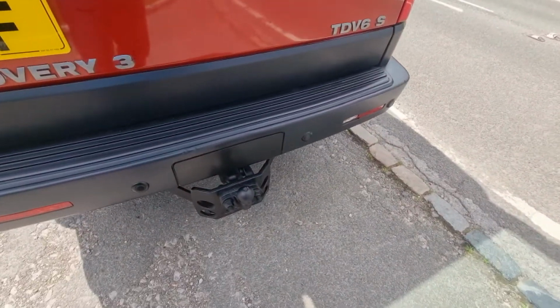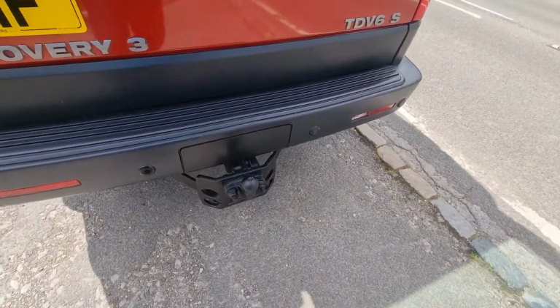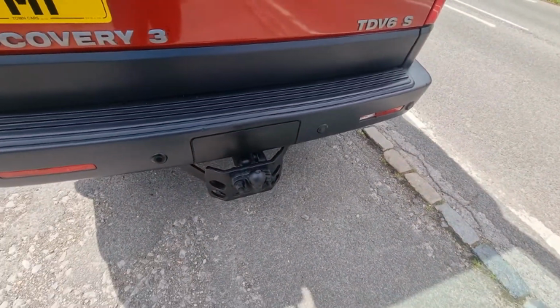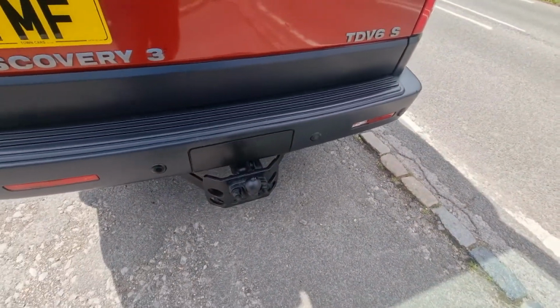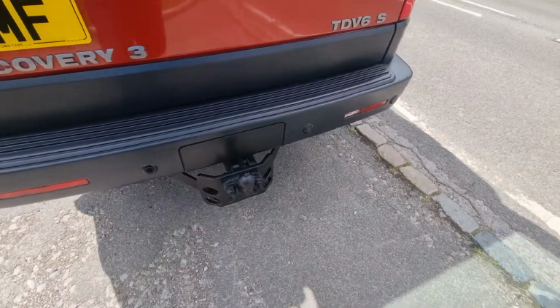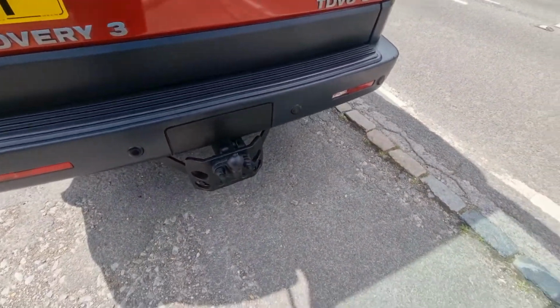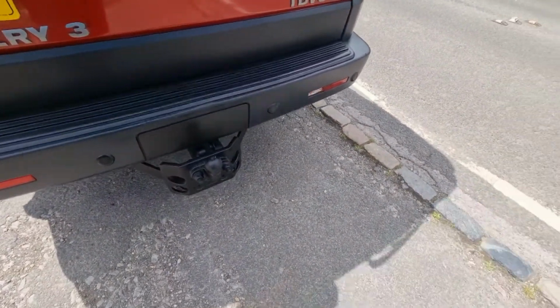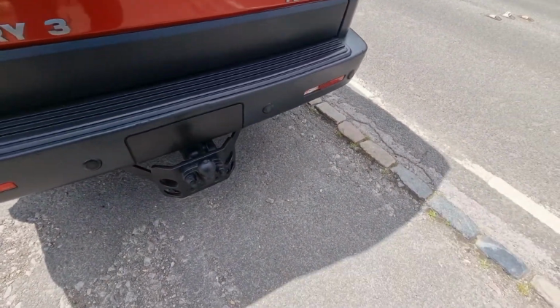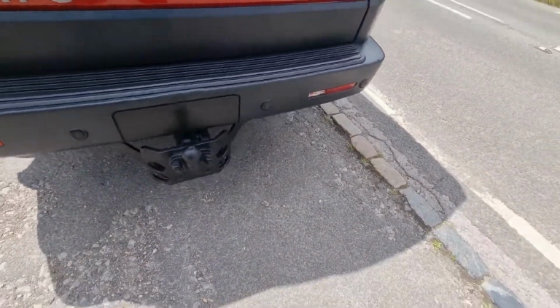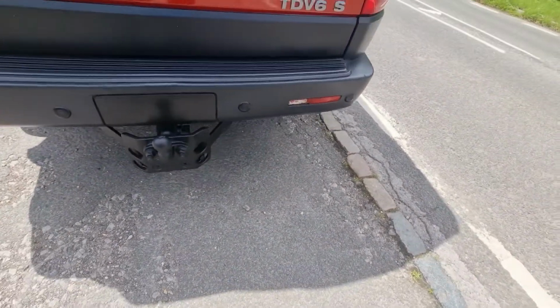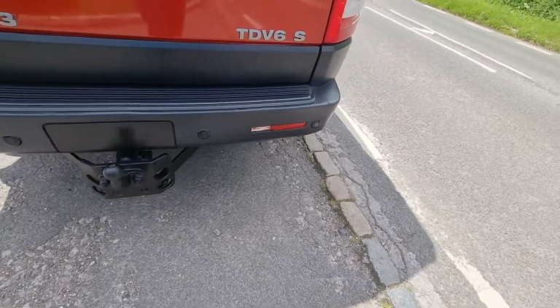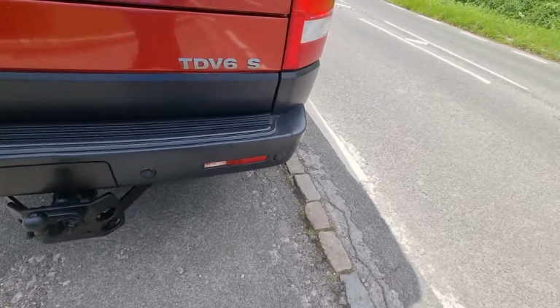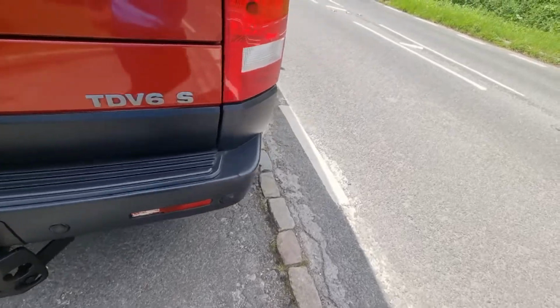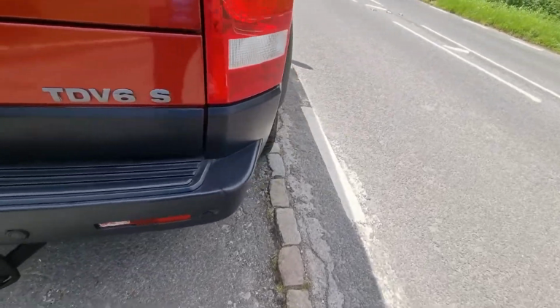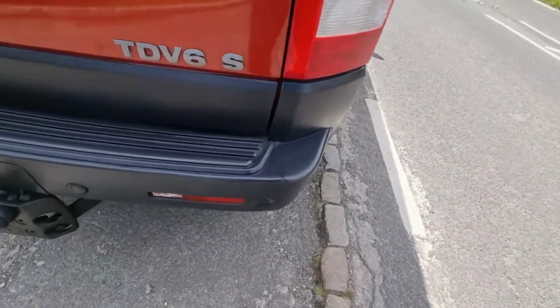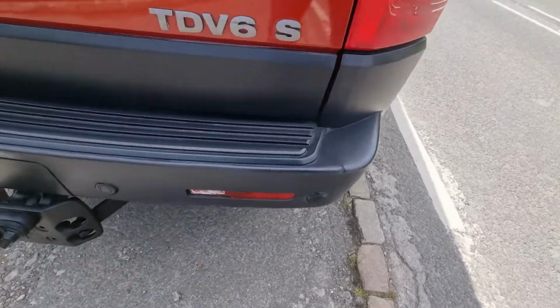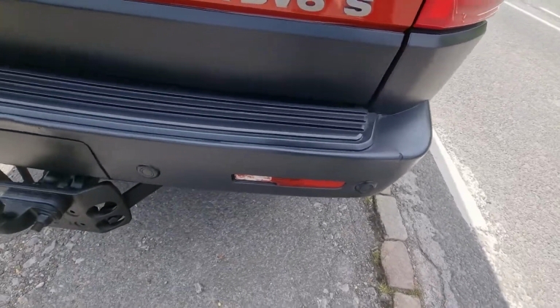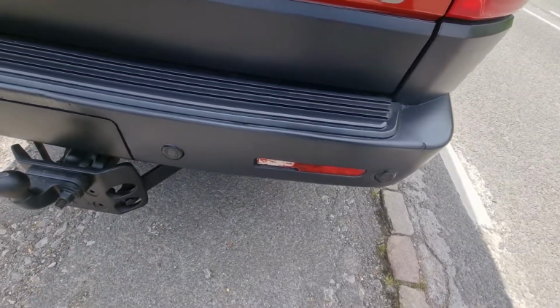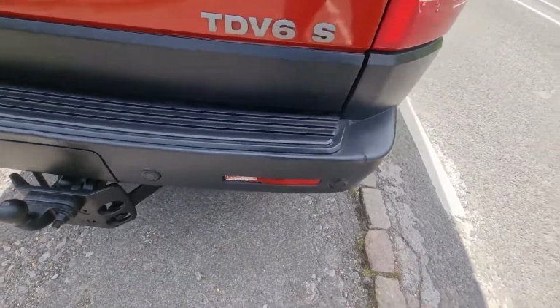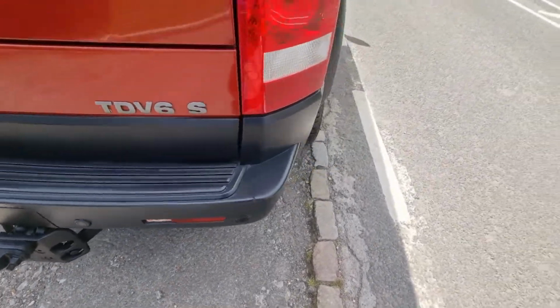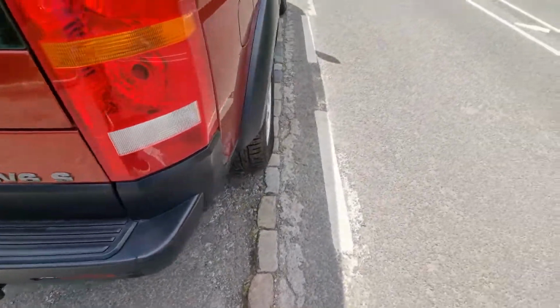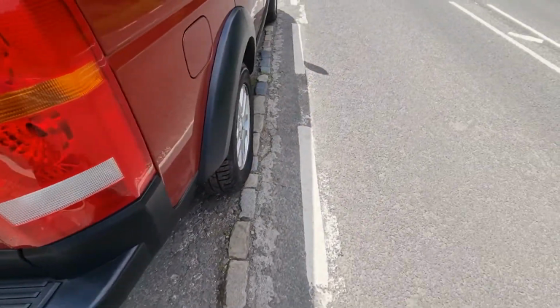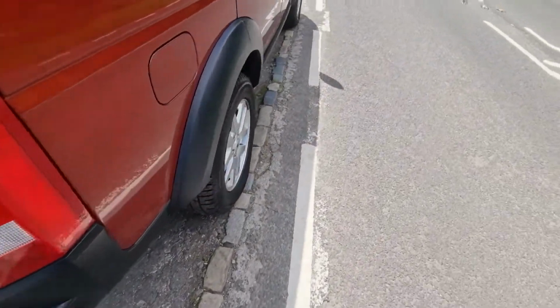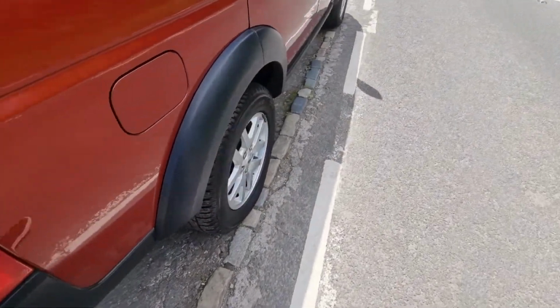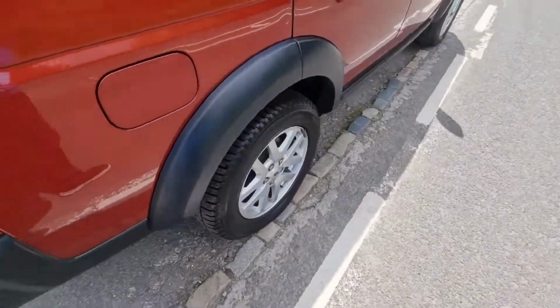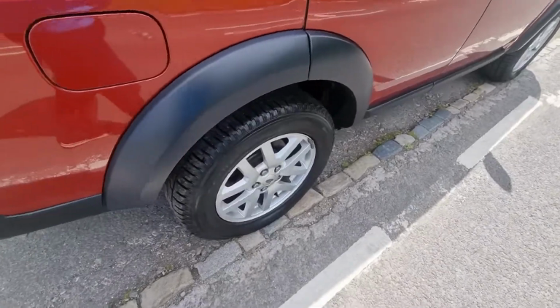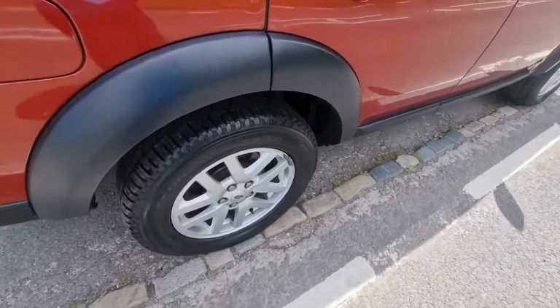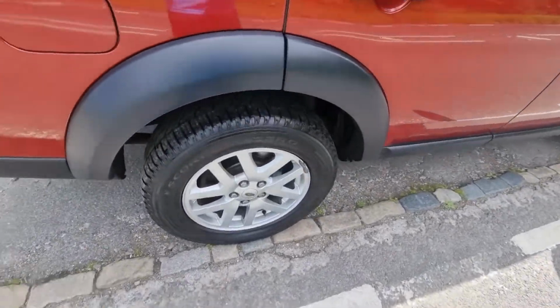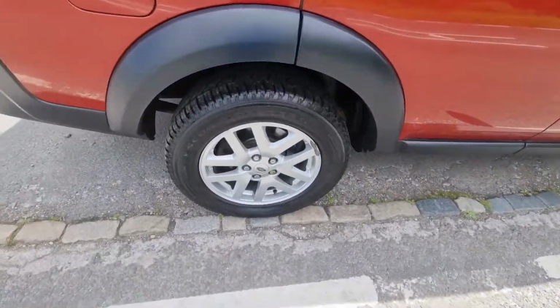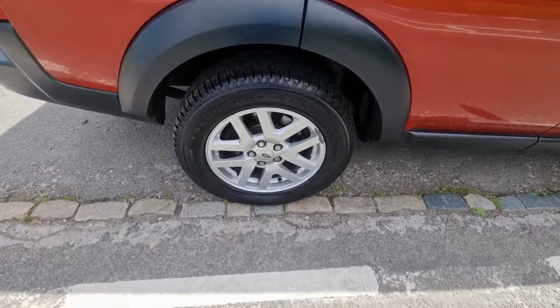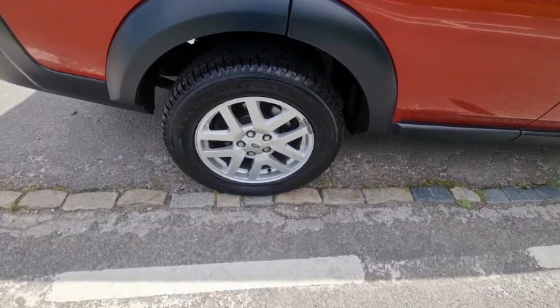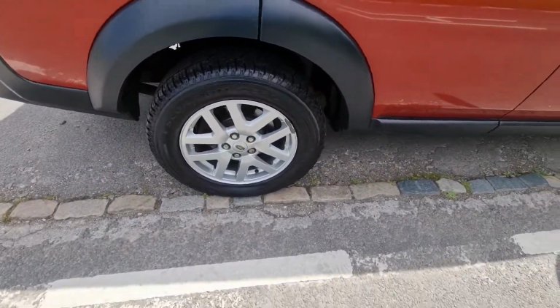Got a tow bar on it. Parking sensors. Needs a new reflector there — only about 12 quid, I think I could just stretch to one of those. Even the wheels are in really good order.